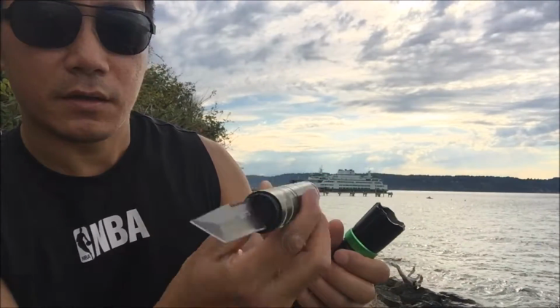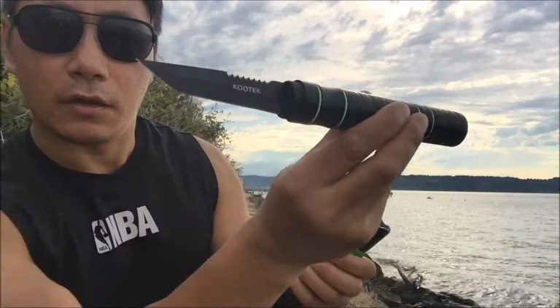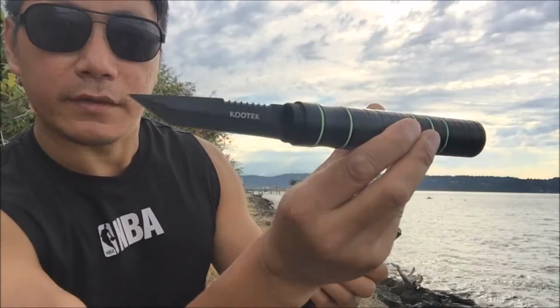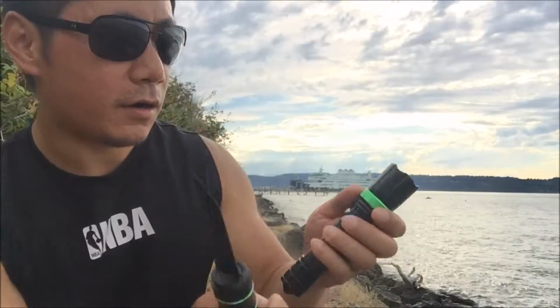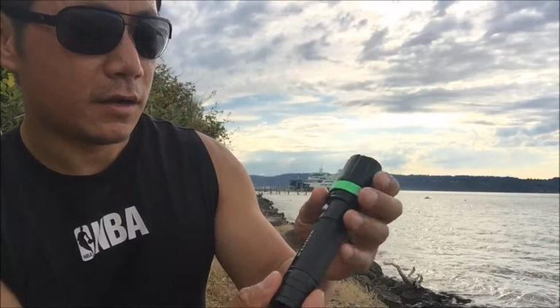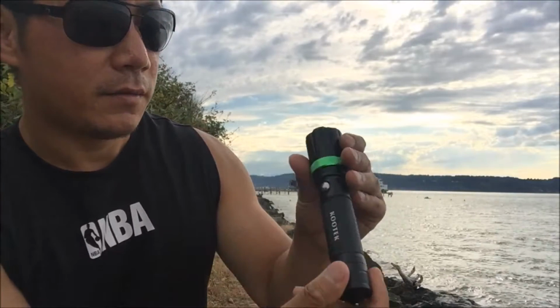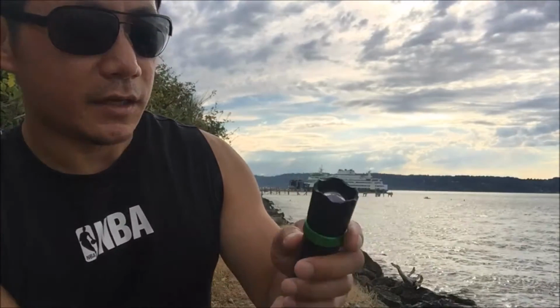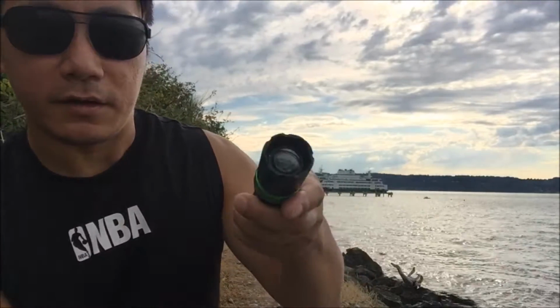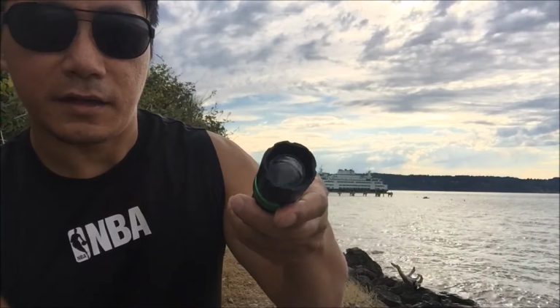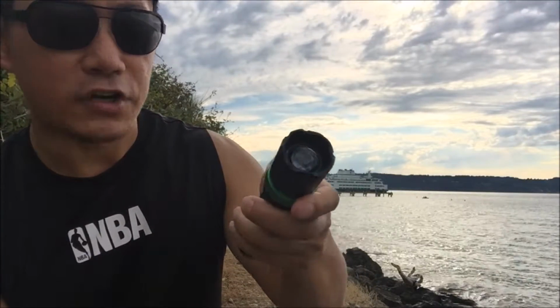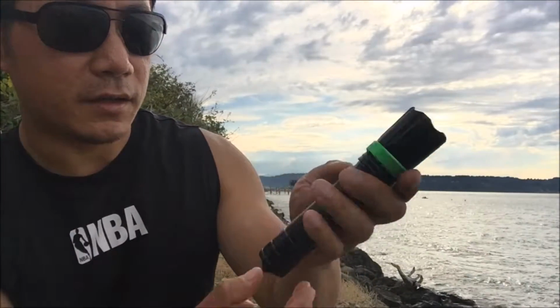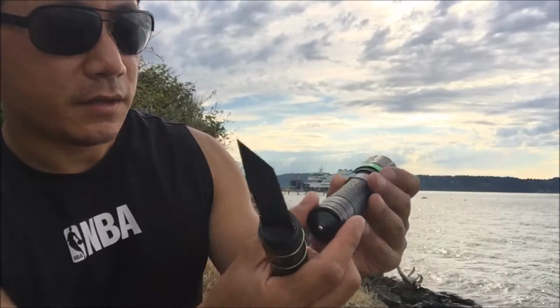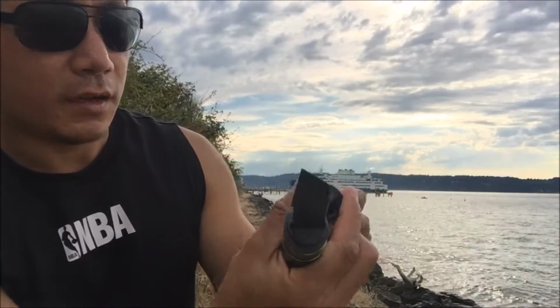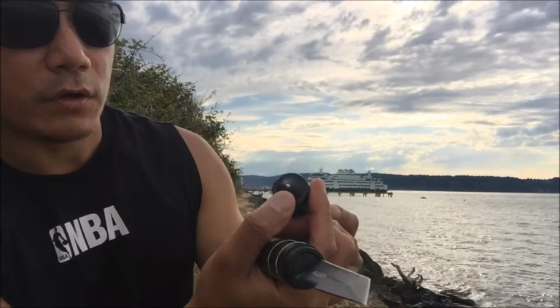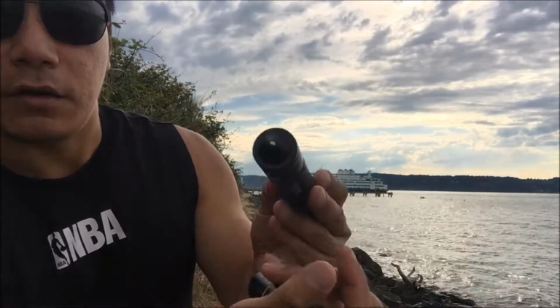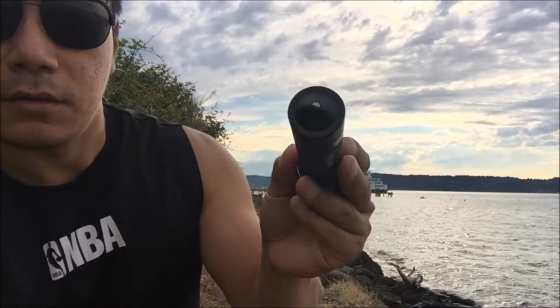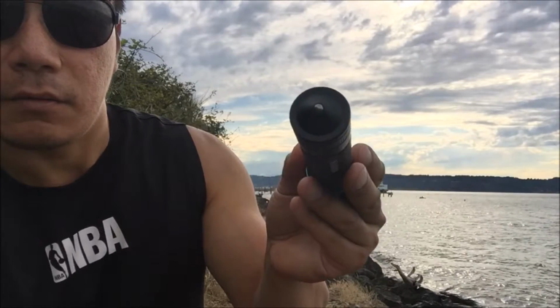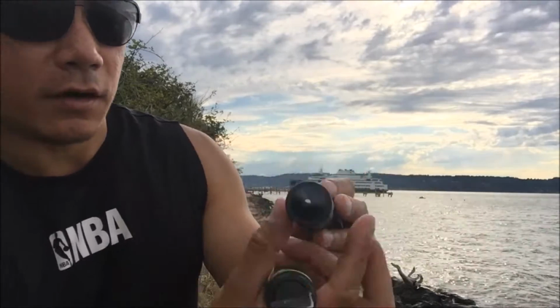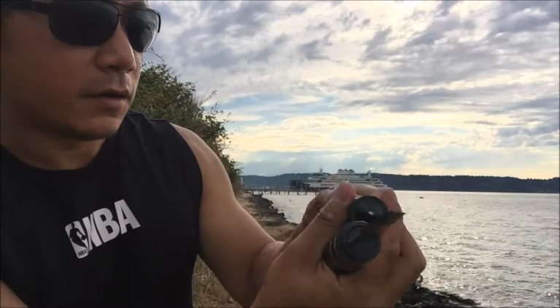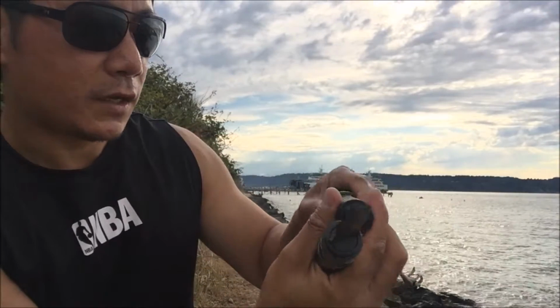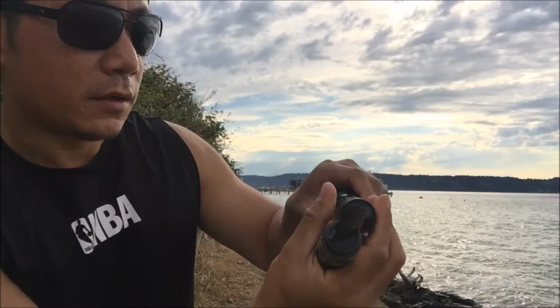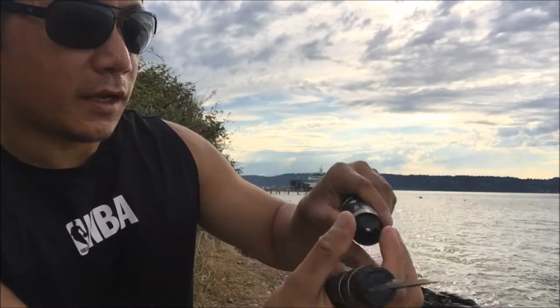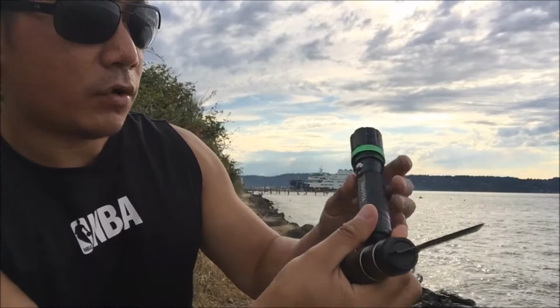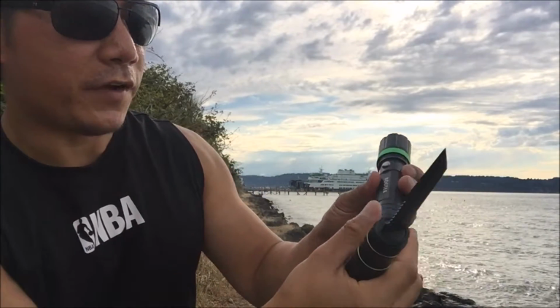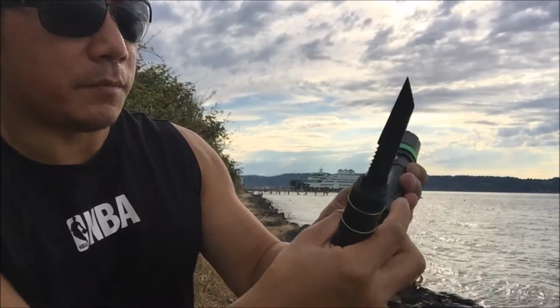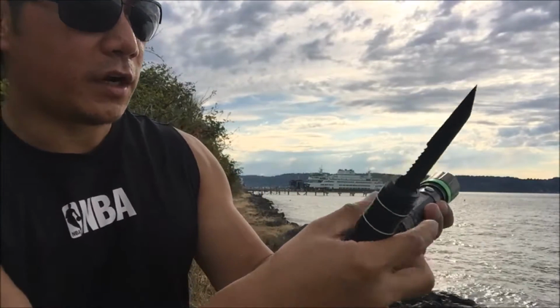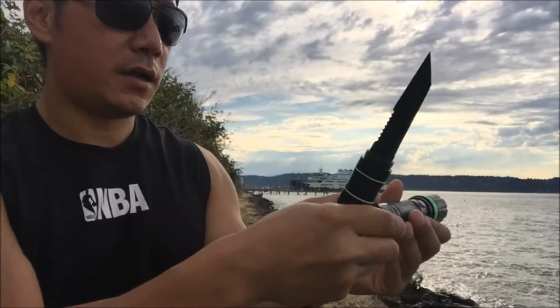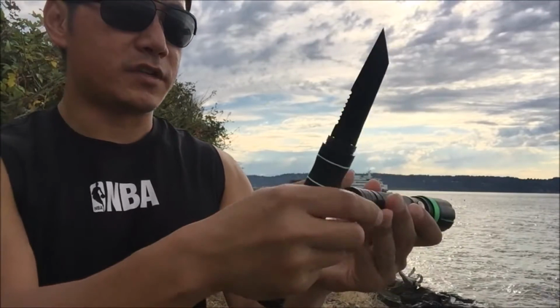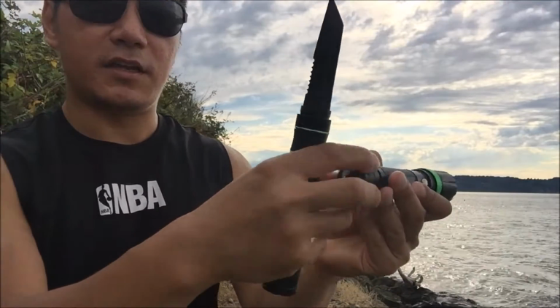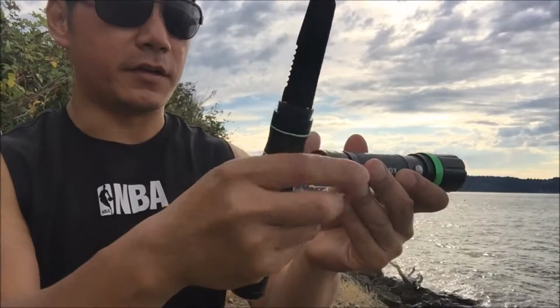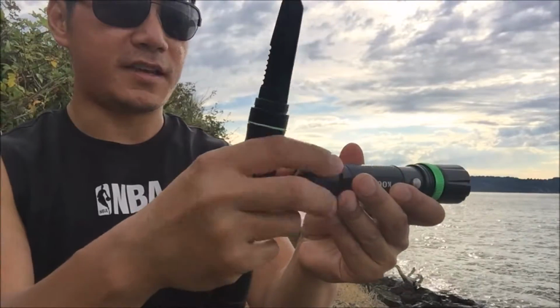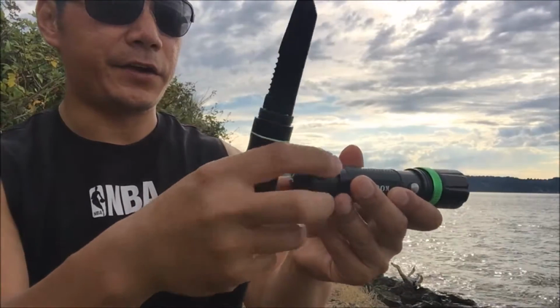Kutech logo right there. Here is the flashlight with the window breaker right there. Let me go ahead and unveil the battery which is inserted inside here.